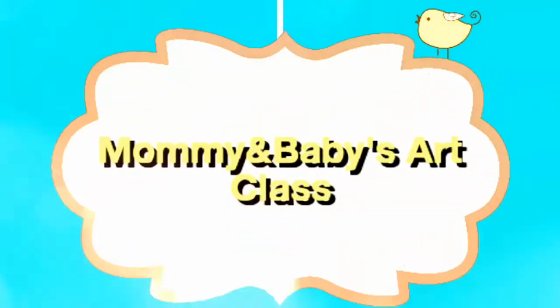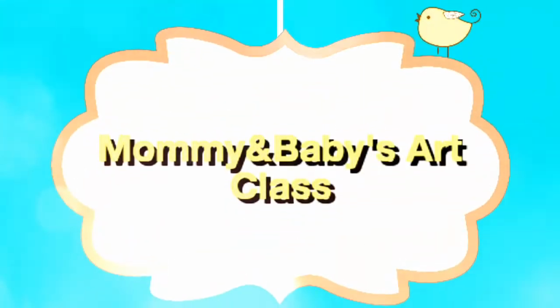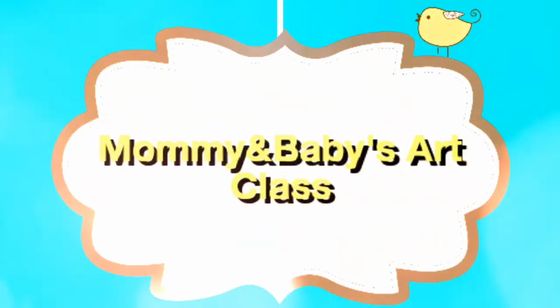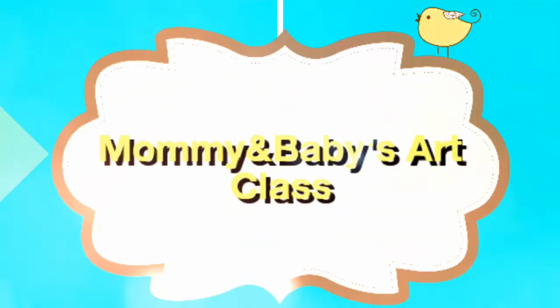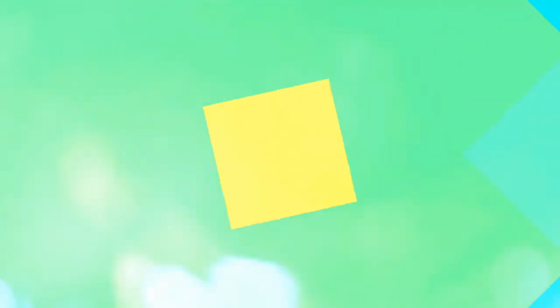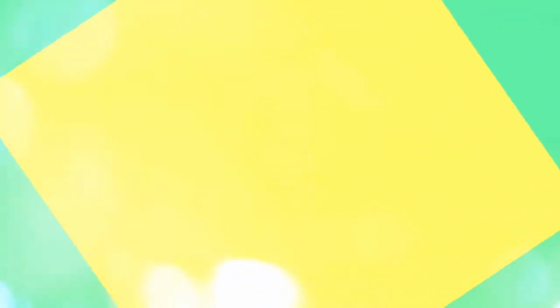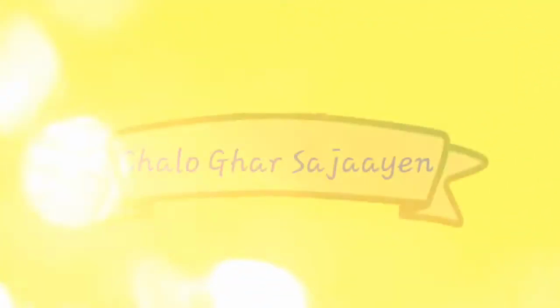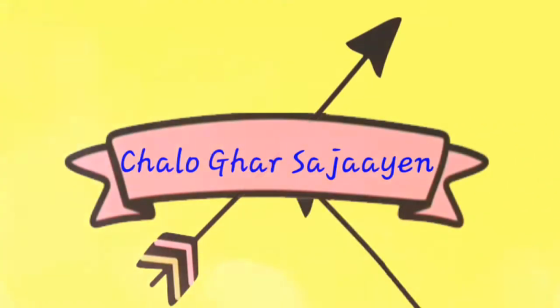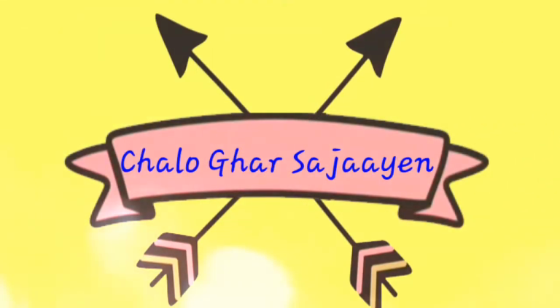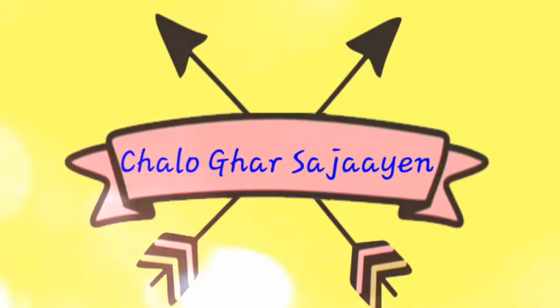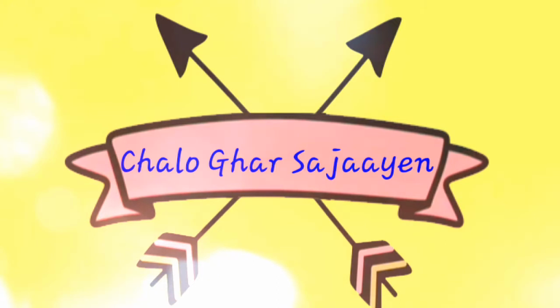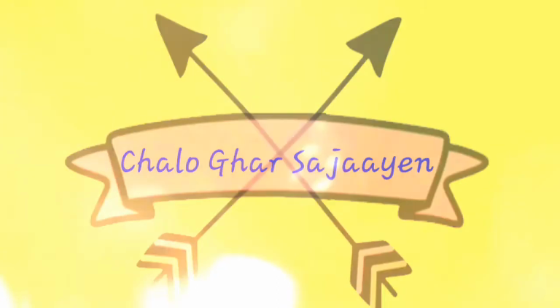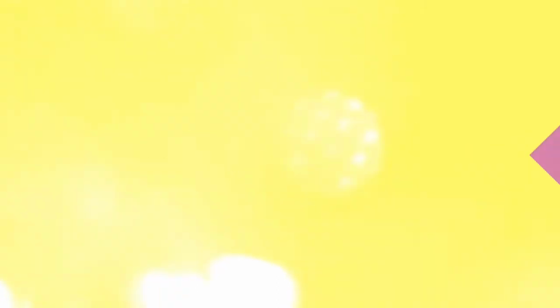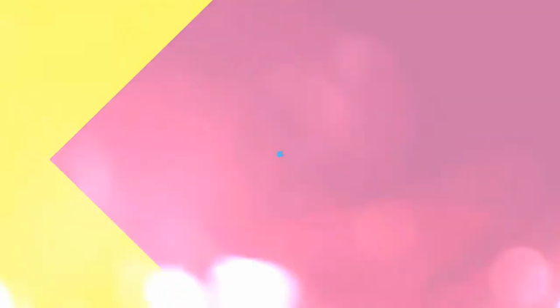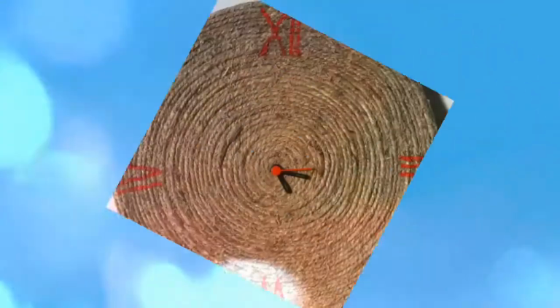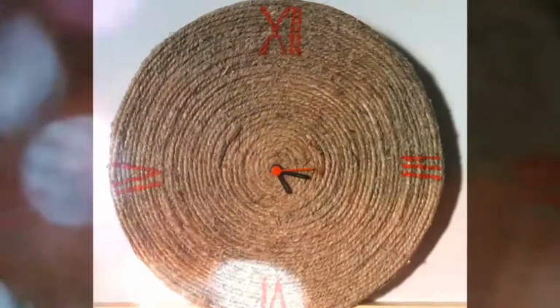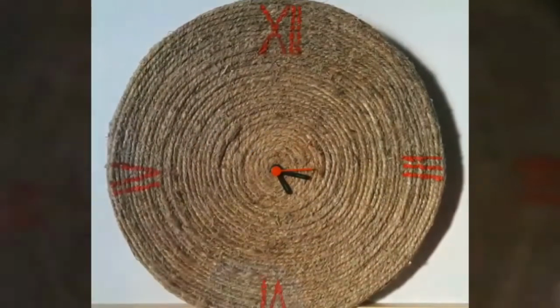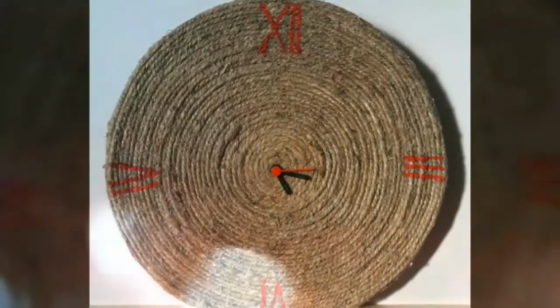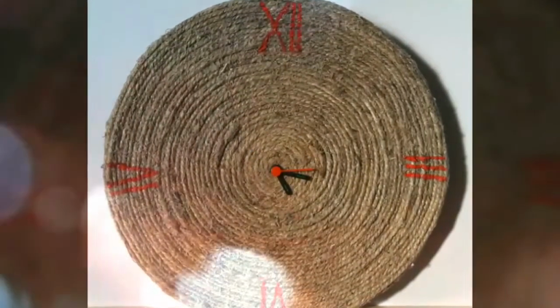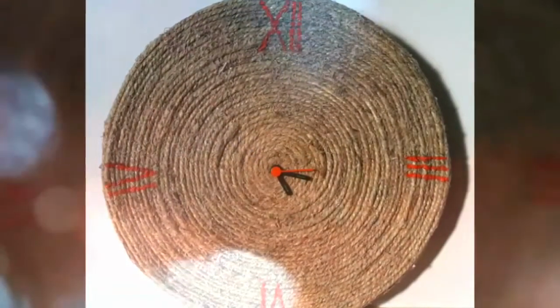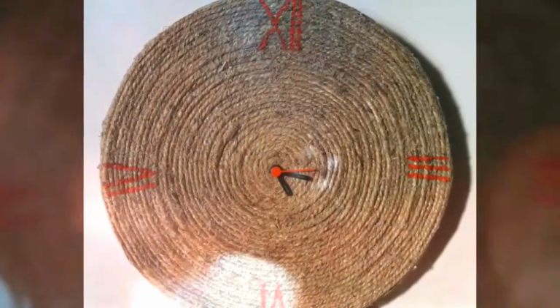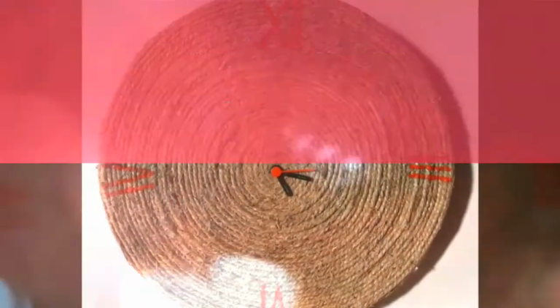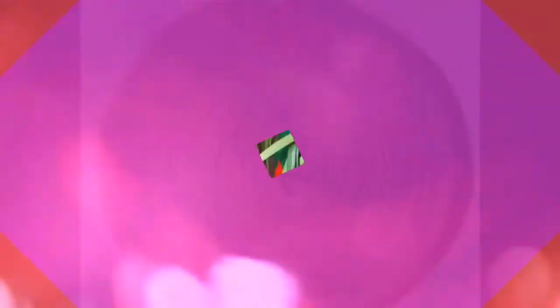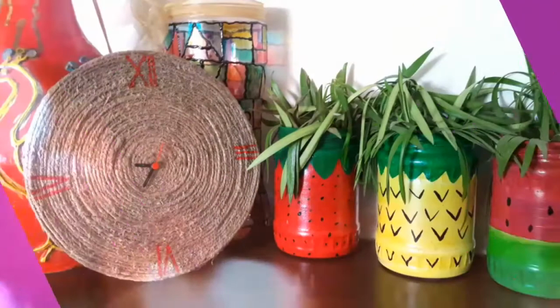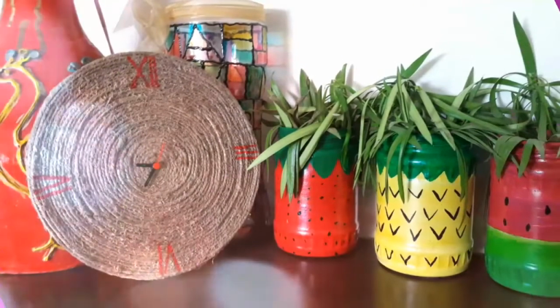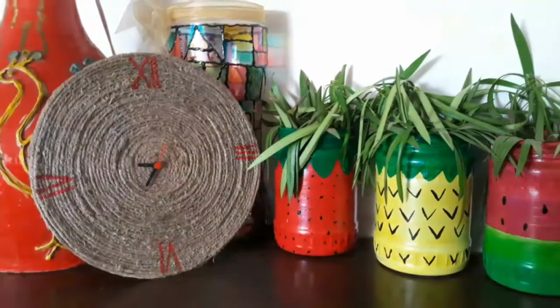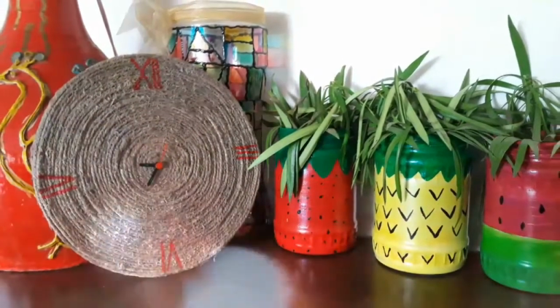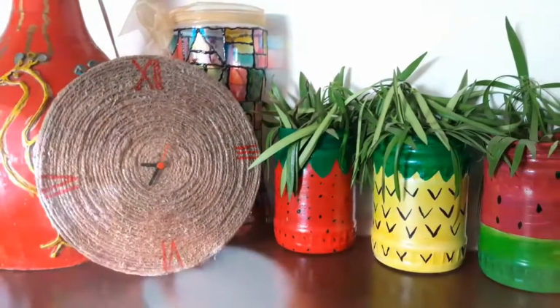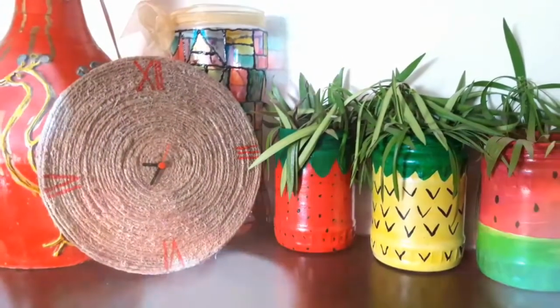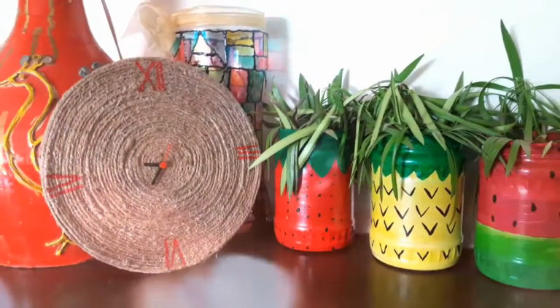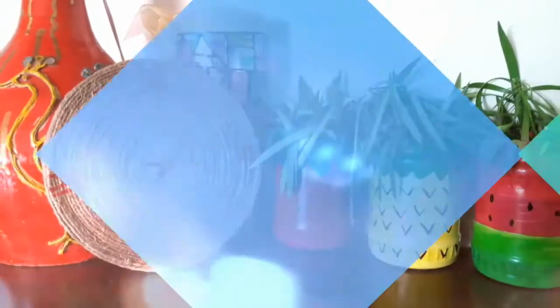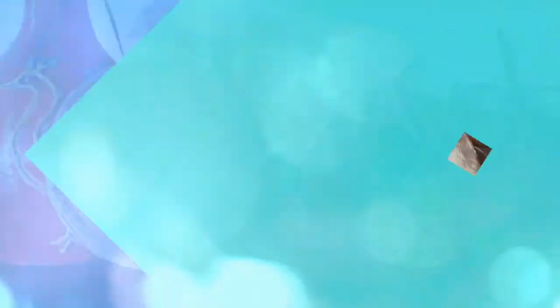Welcome to Mommy and Baby's Art Class and Chalo Ghar Sajaye. Today we are going to make this cool and classy looking clock. So let's get started.